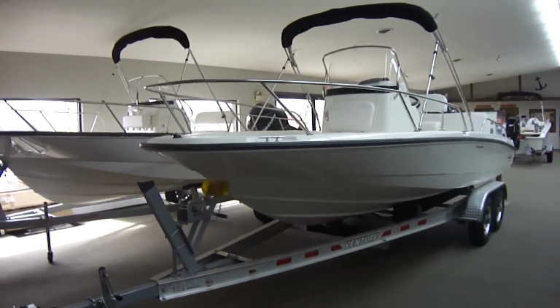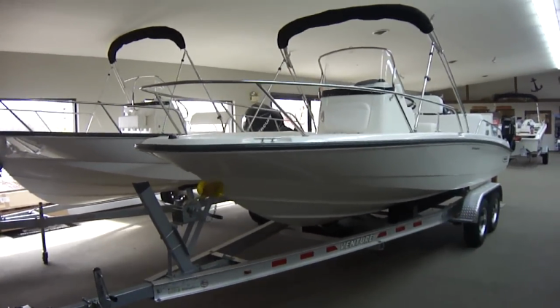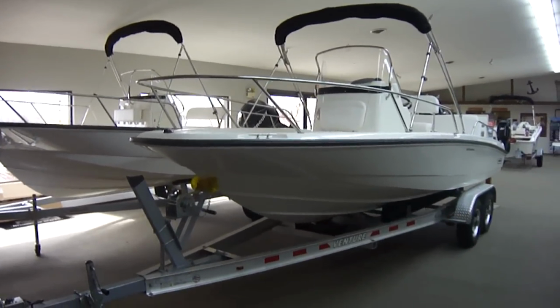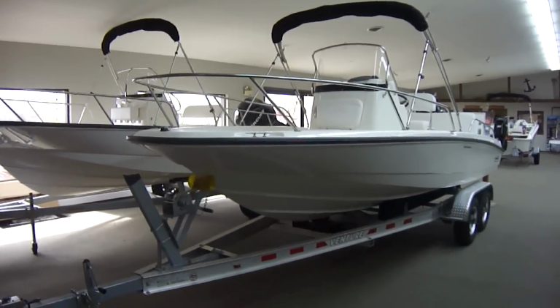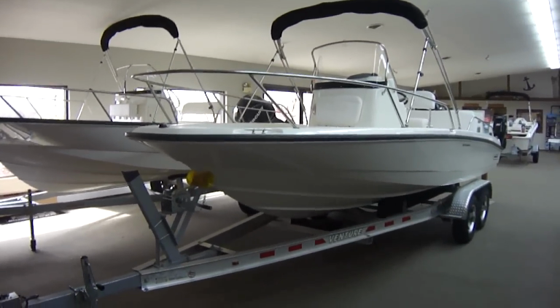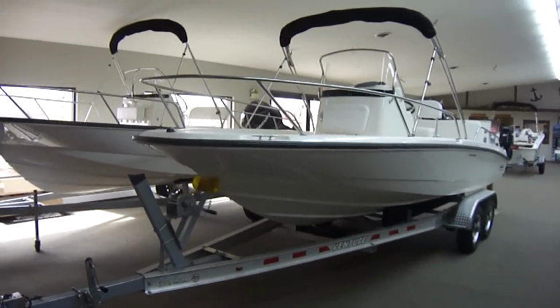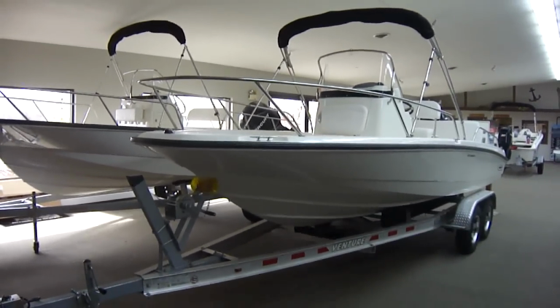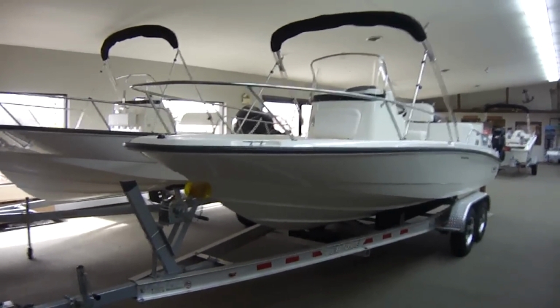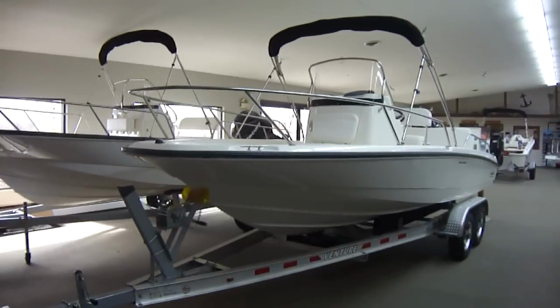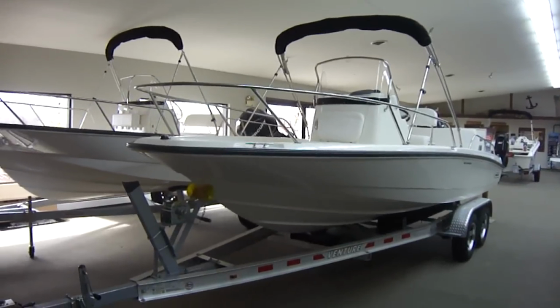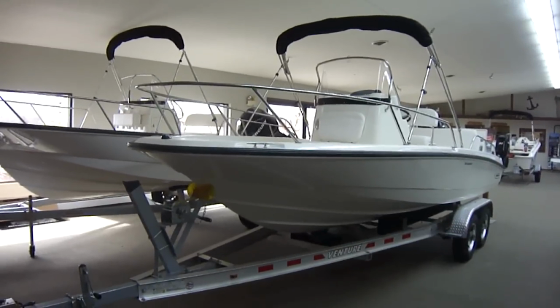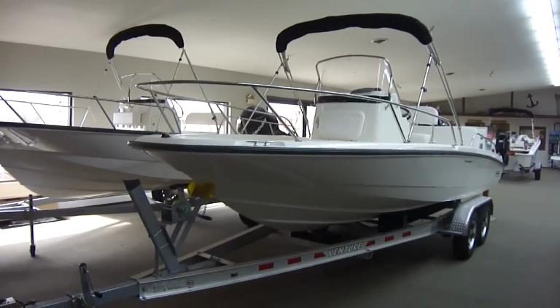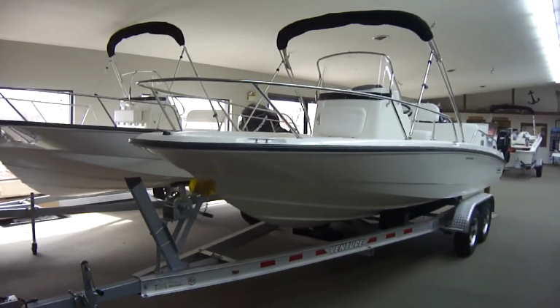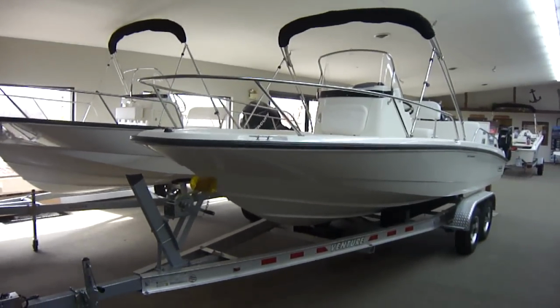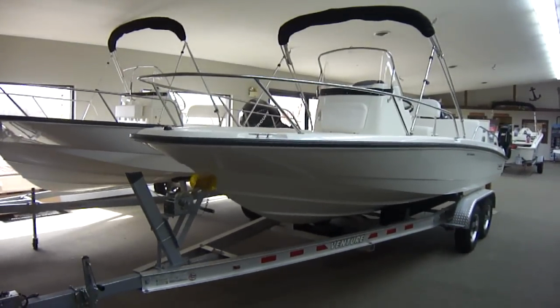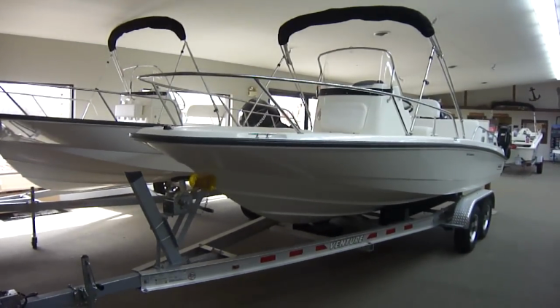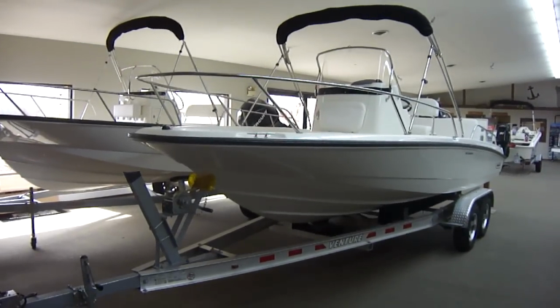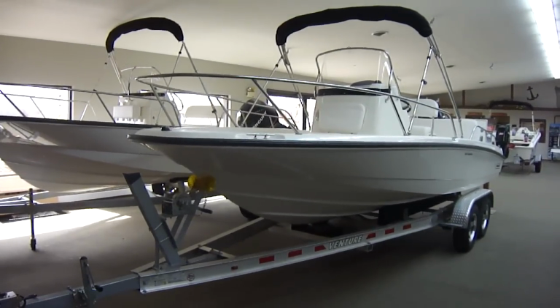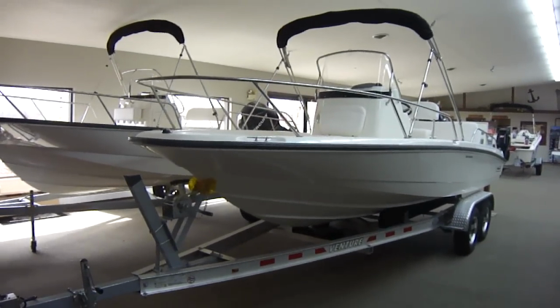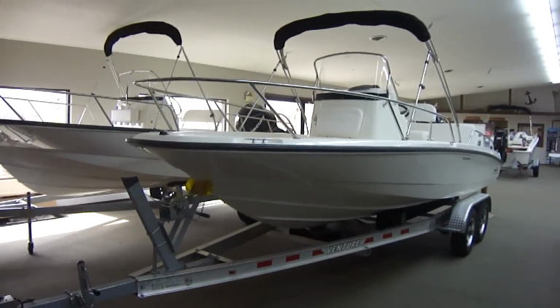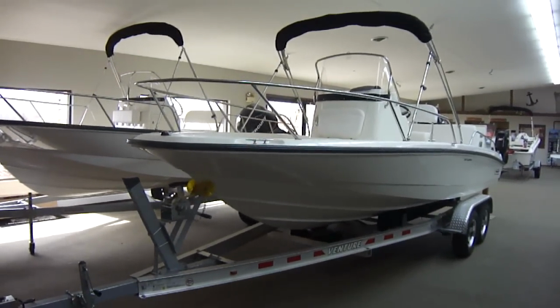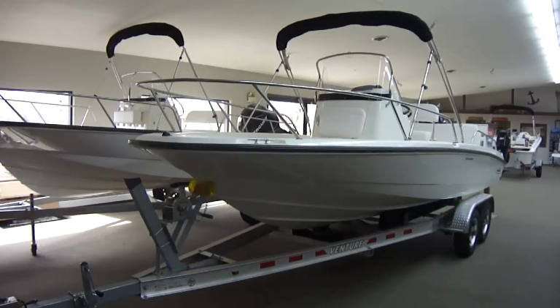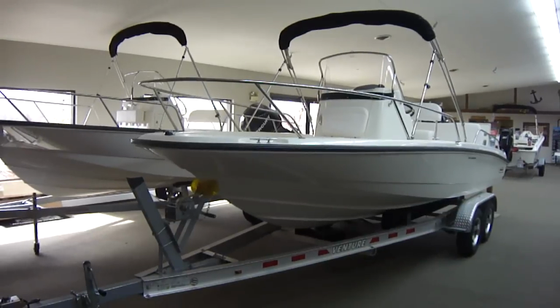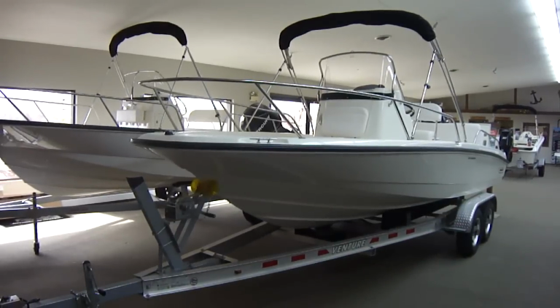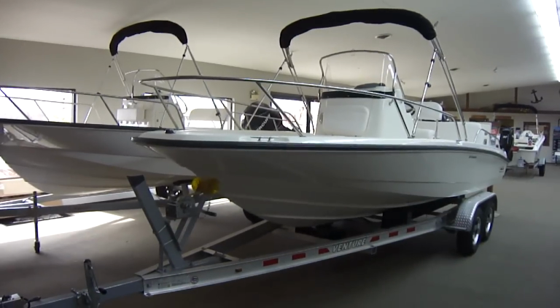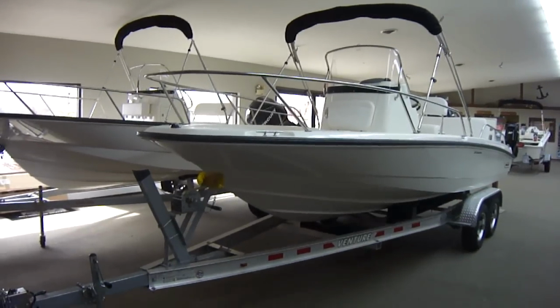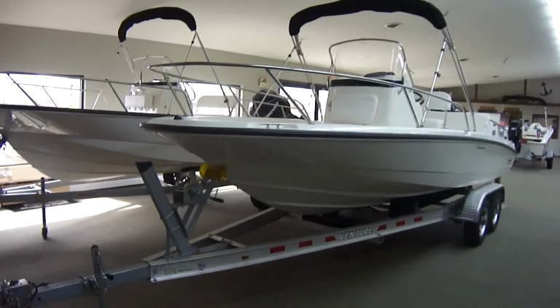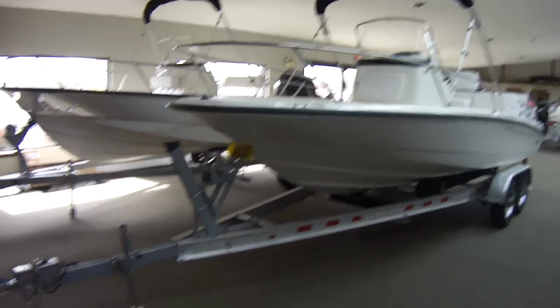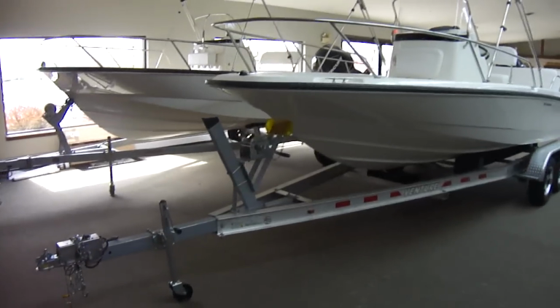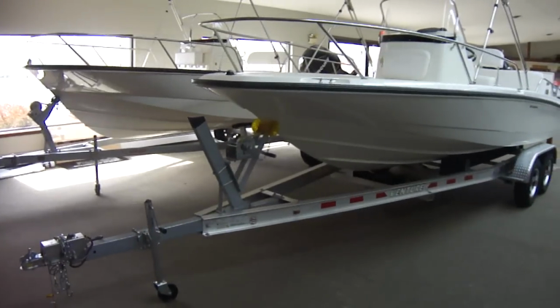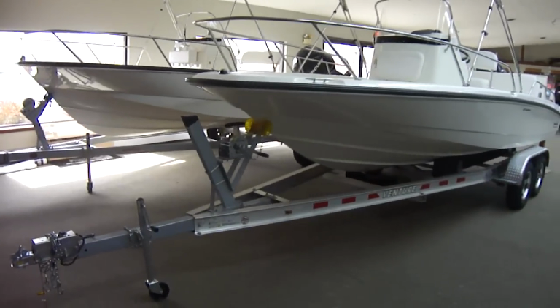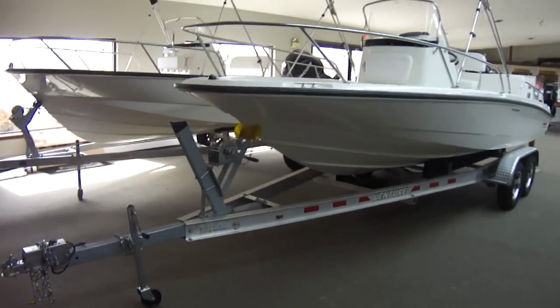Hi folks, Jason Clemons from Clemons Boats in Sandusky, Ohio. This is our Boston Whaler 200 Dauntless, sitting on a Venture tandem axle trailer.